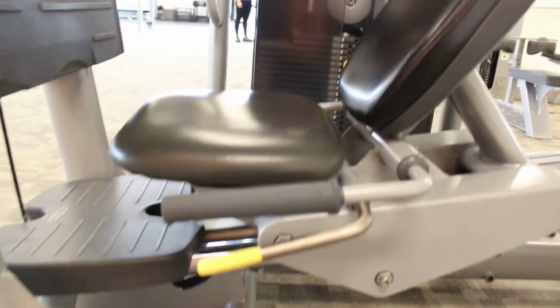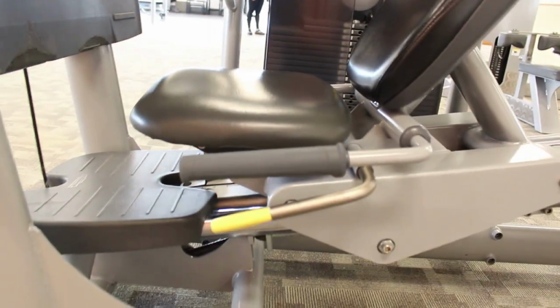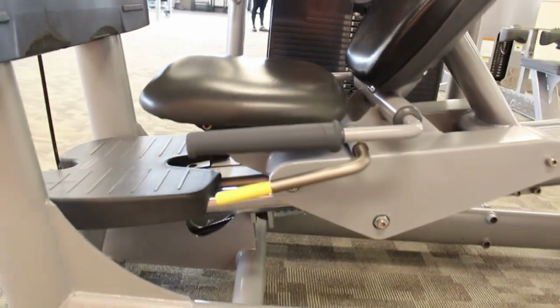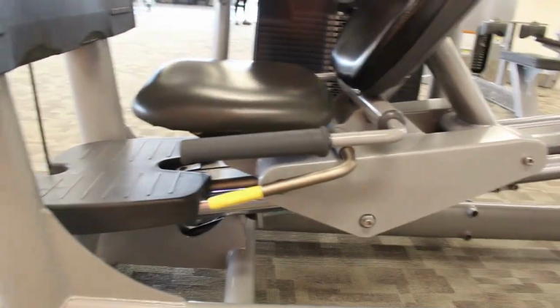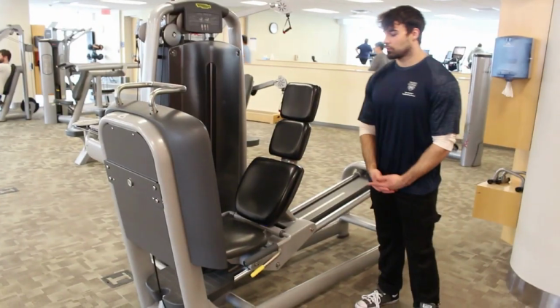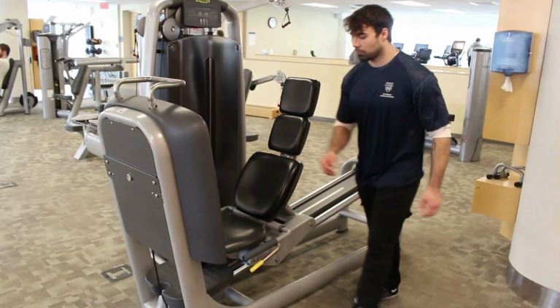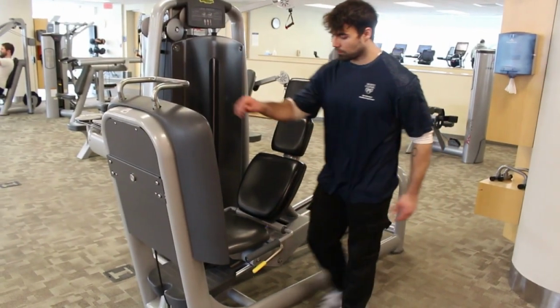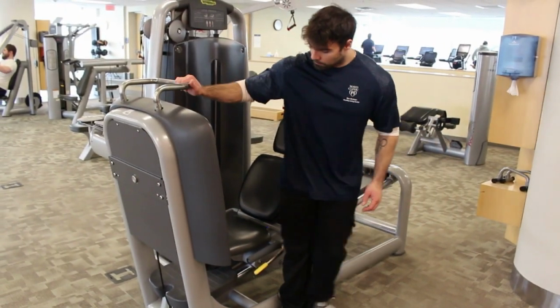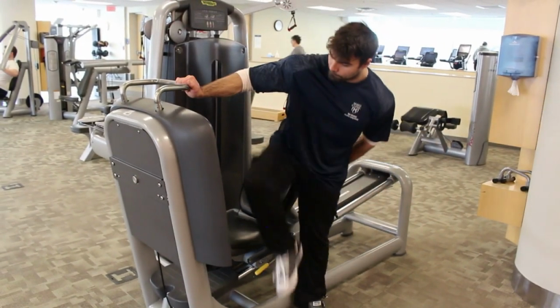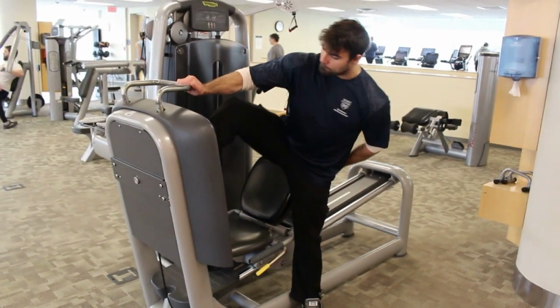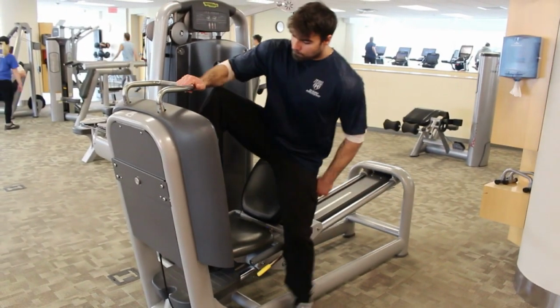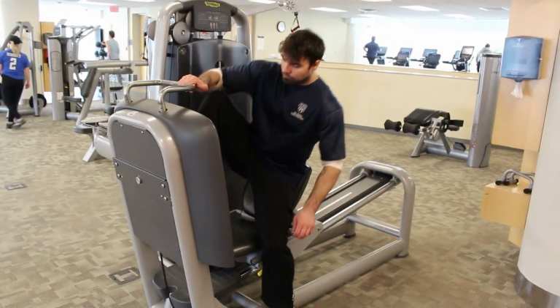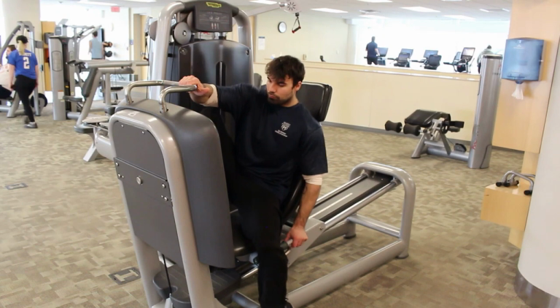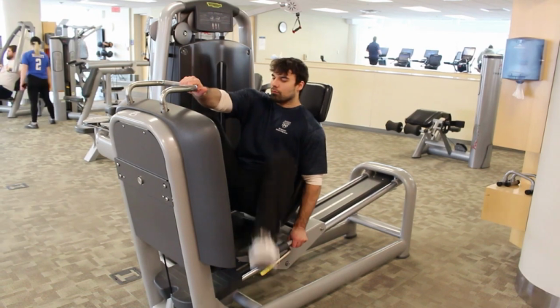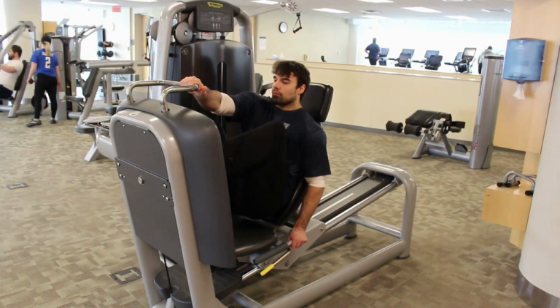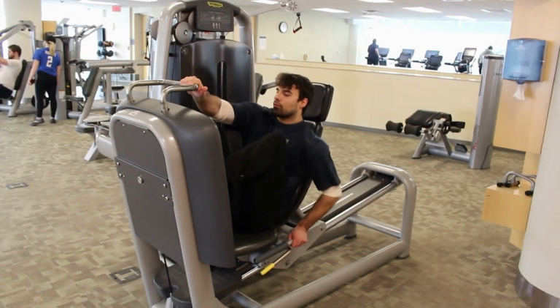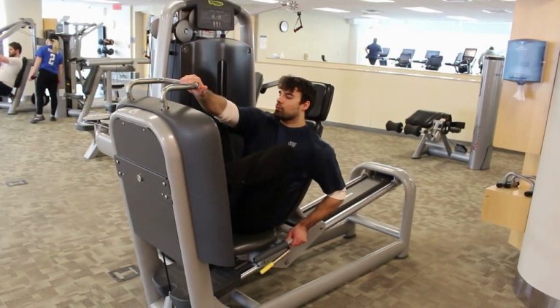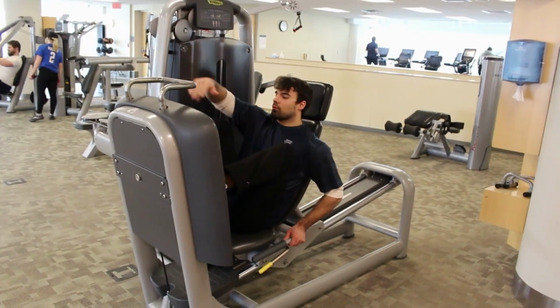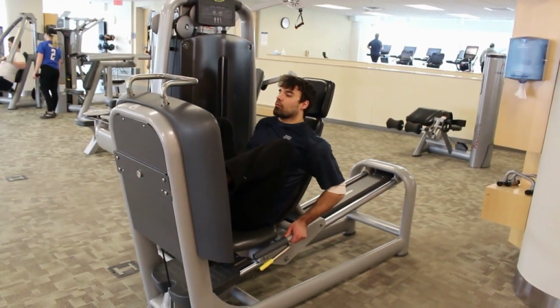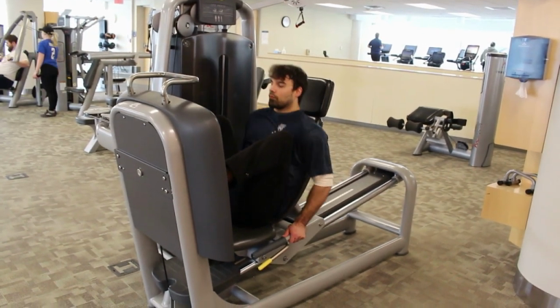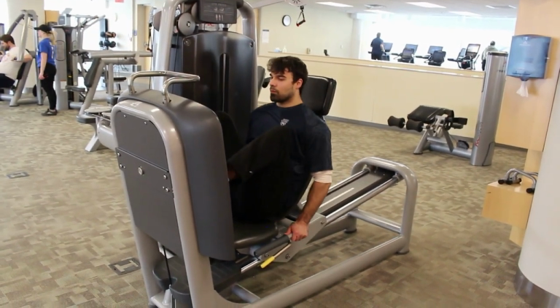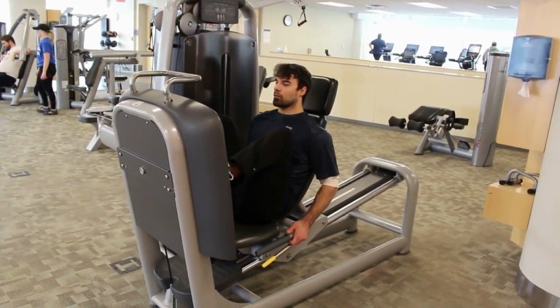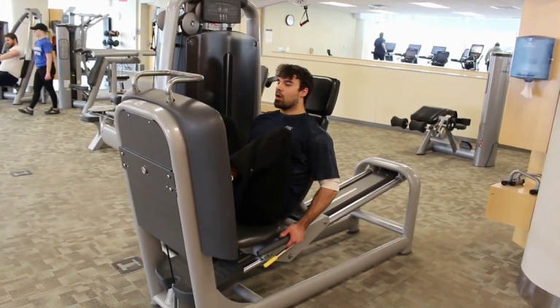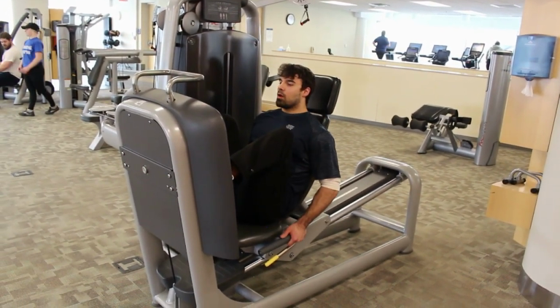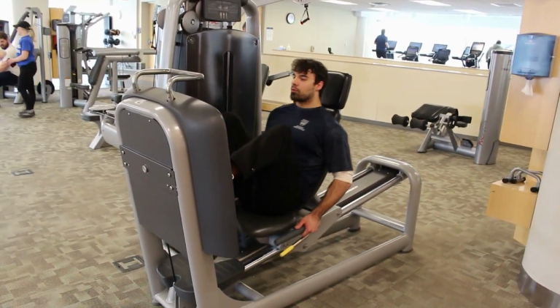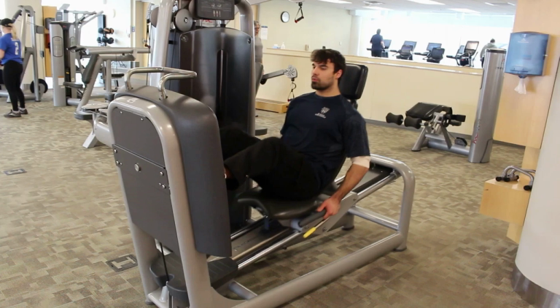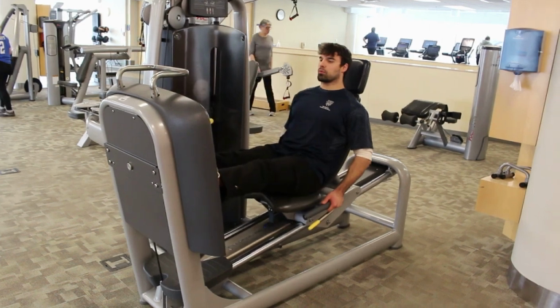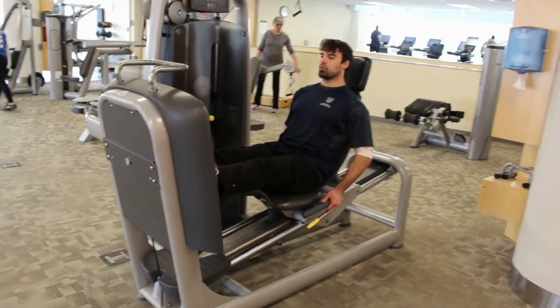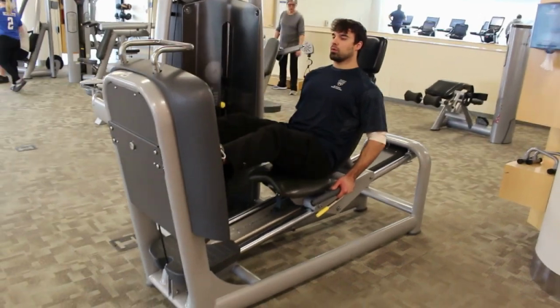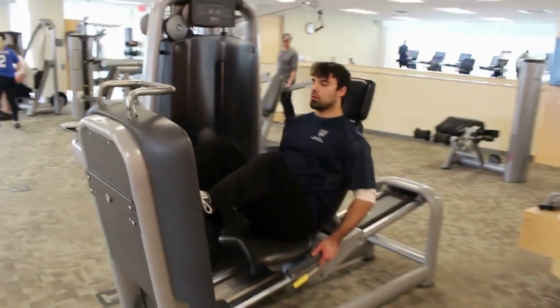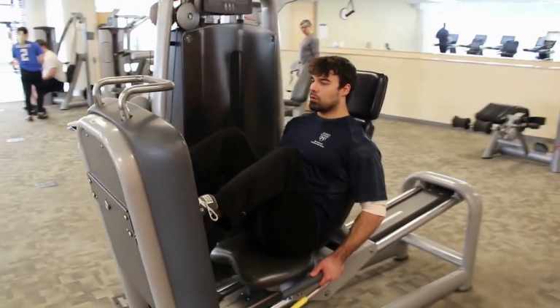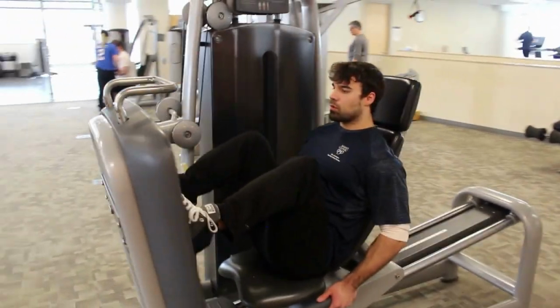We want the seat pretty far down so that you are below 90 degrees to start, otherwise it's going to stop each time the weight stack hits the other weights.